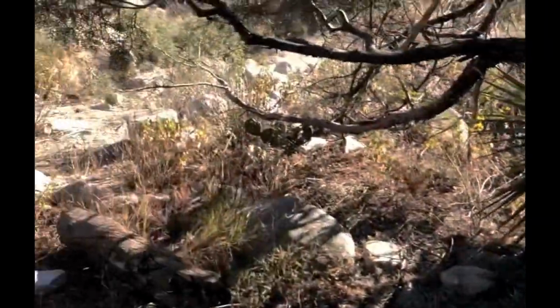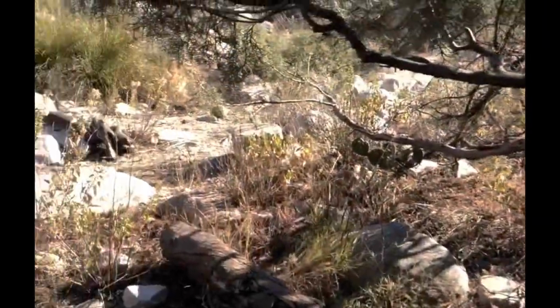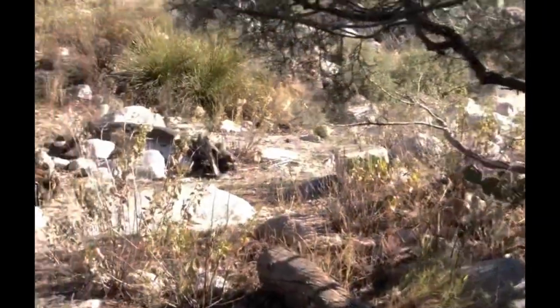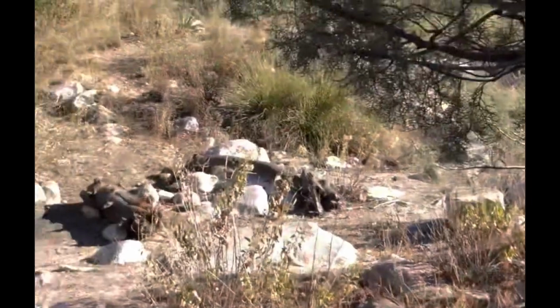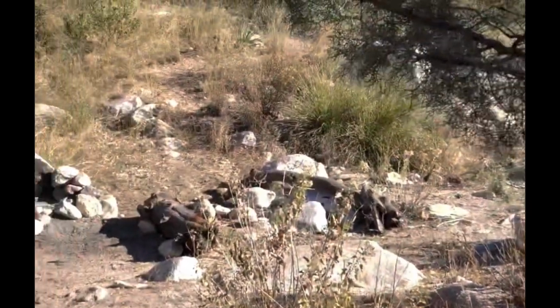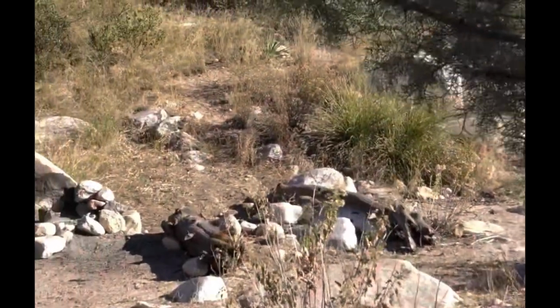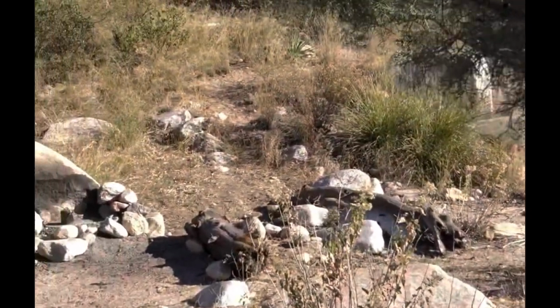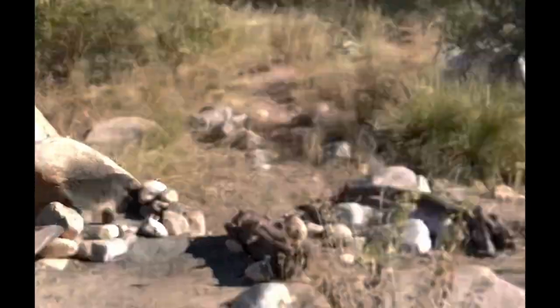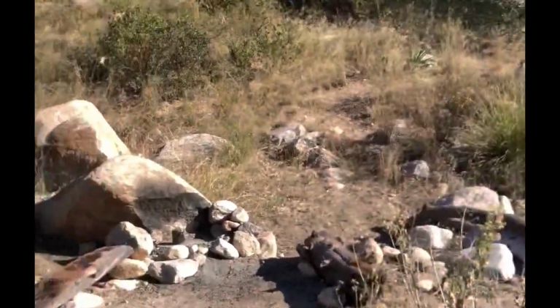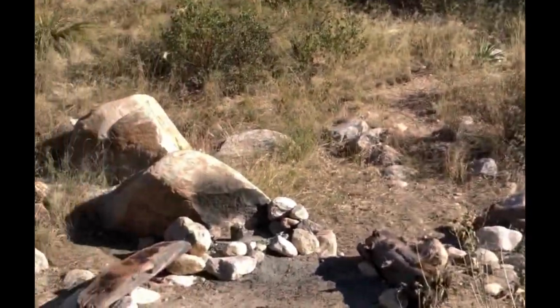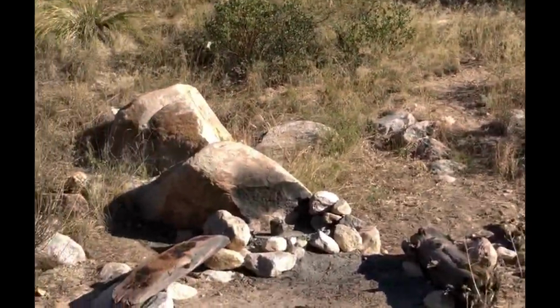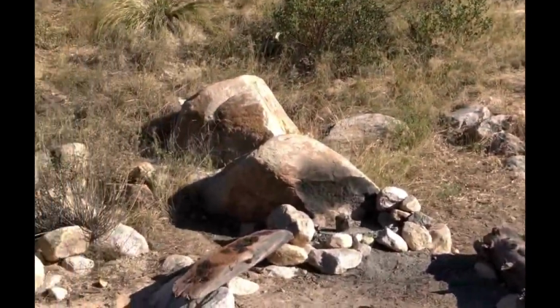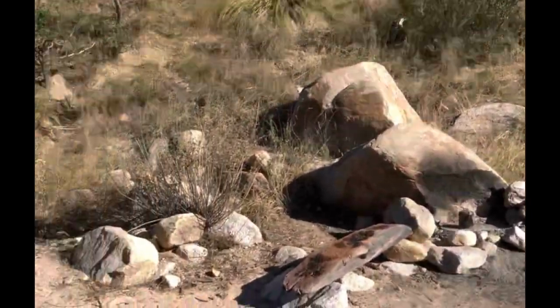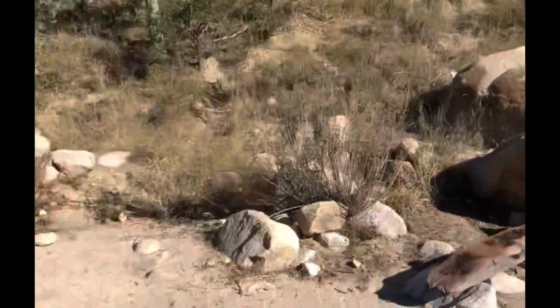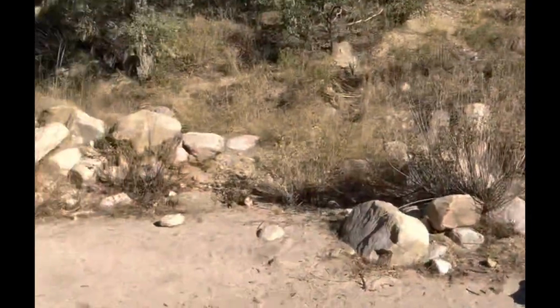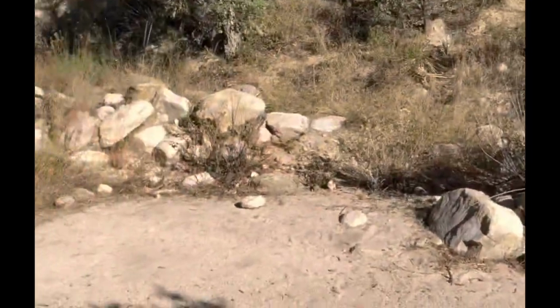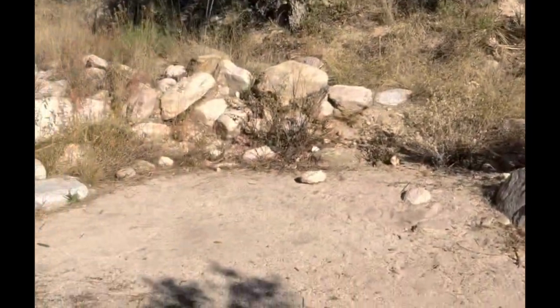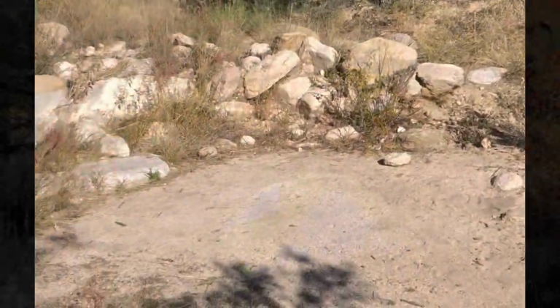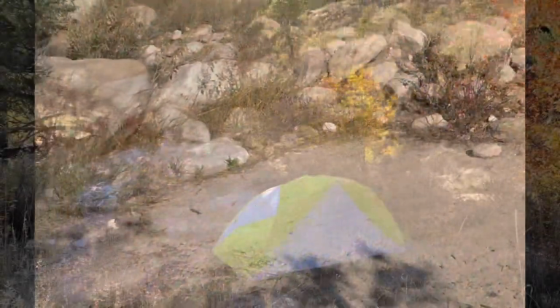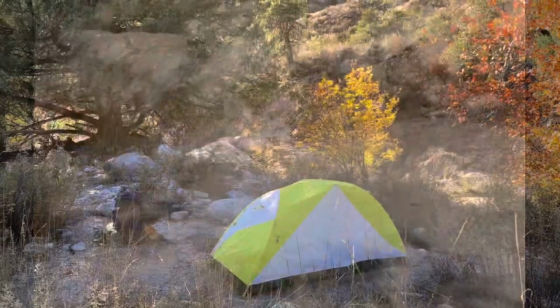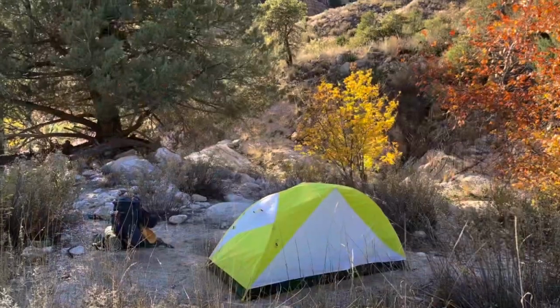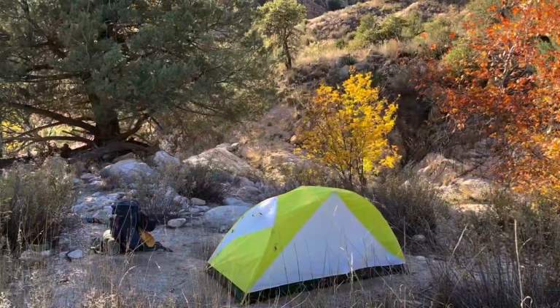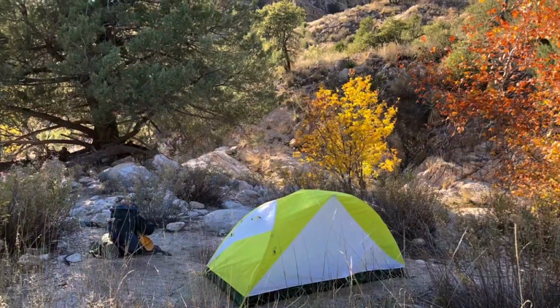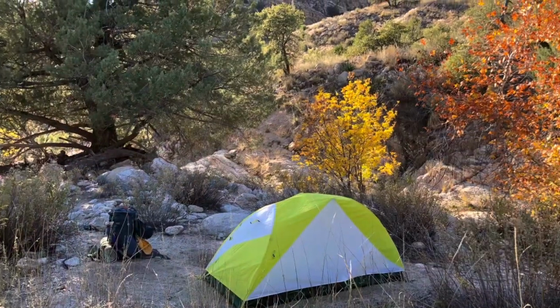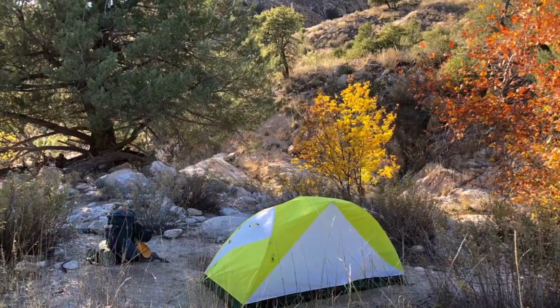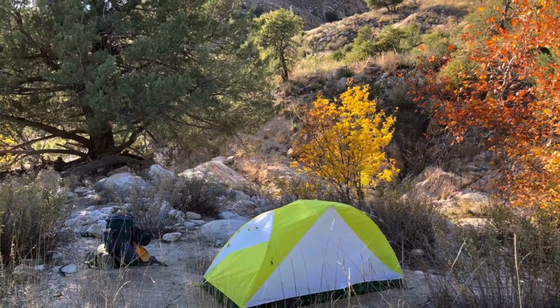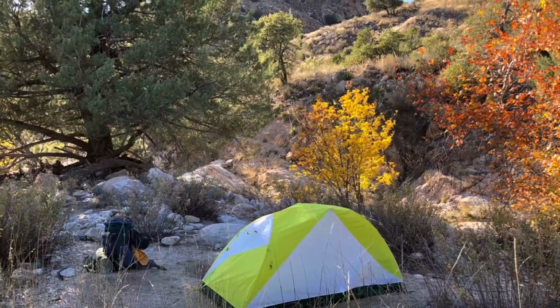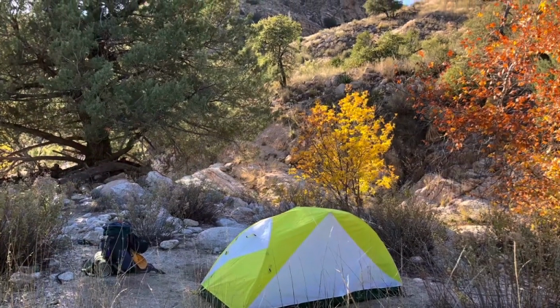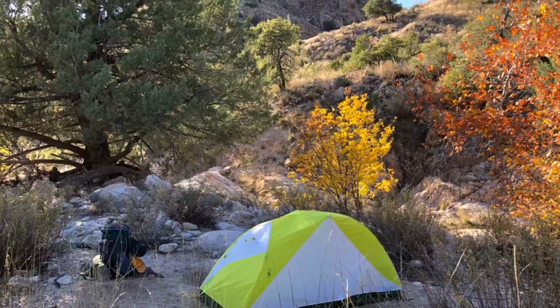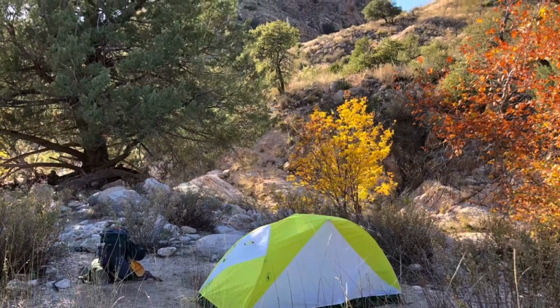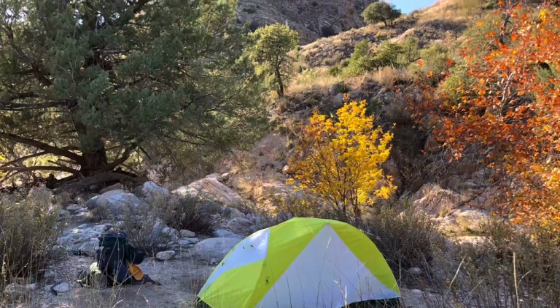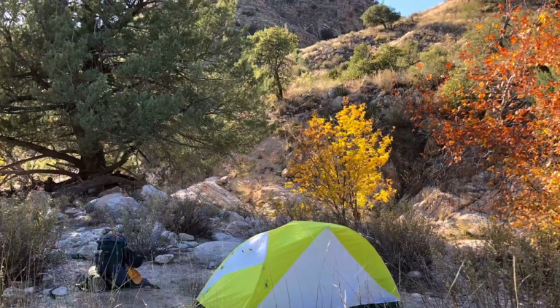This is a pretty good campsite — it's right off the trail on the AZT, has a fire ring, and a pretty reliable source of water too, which is very important when you're out here in Arizona.